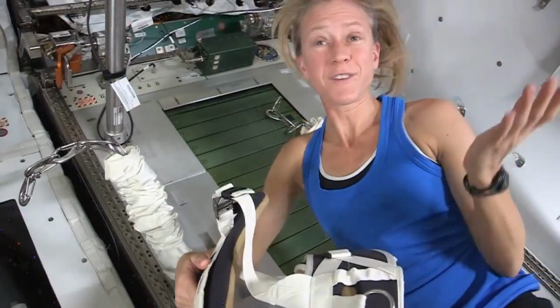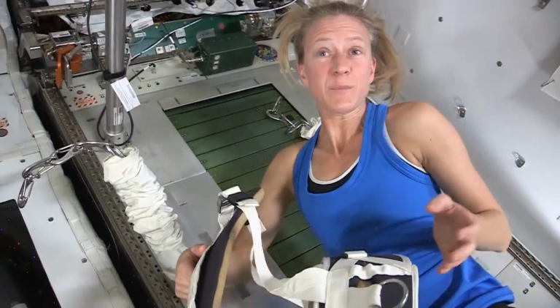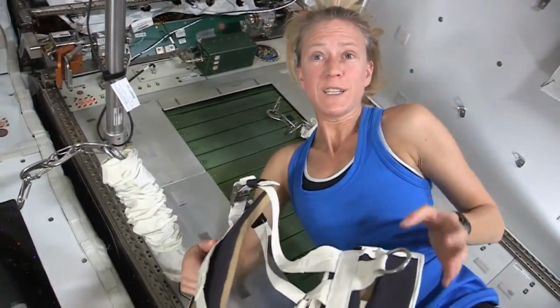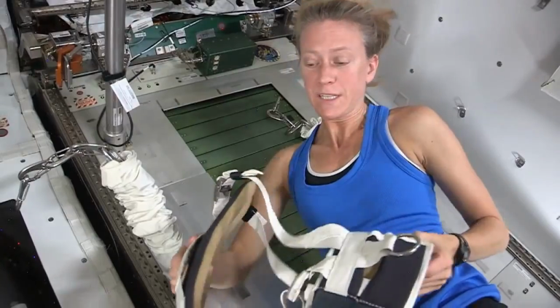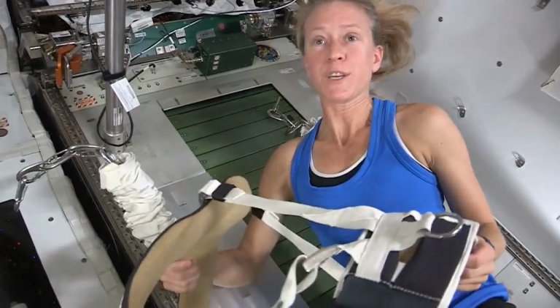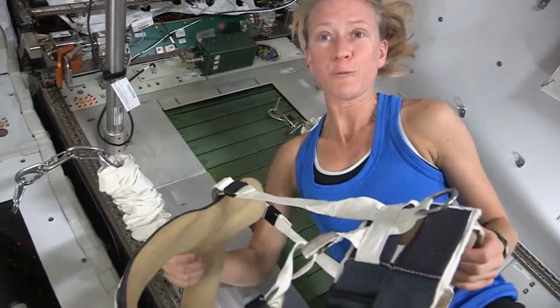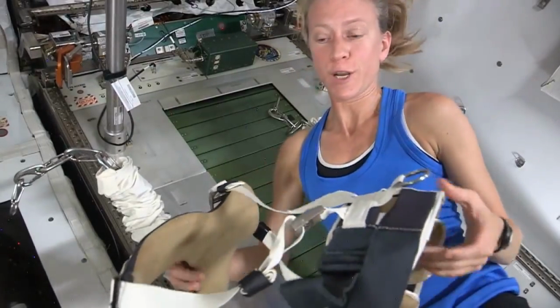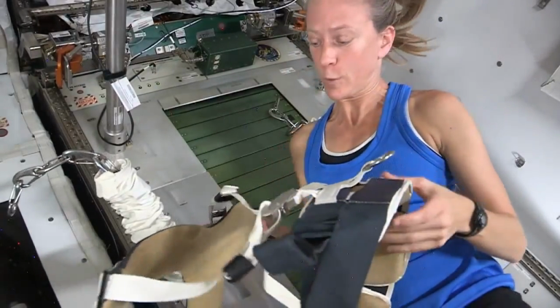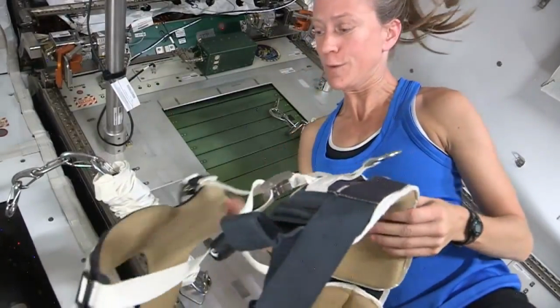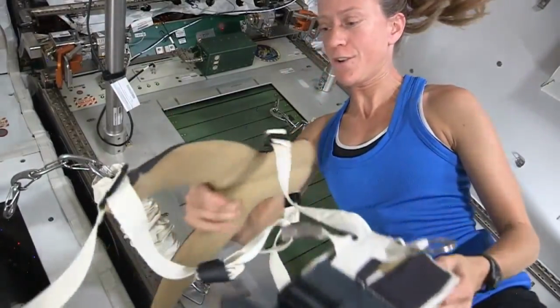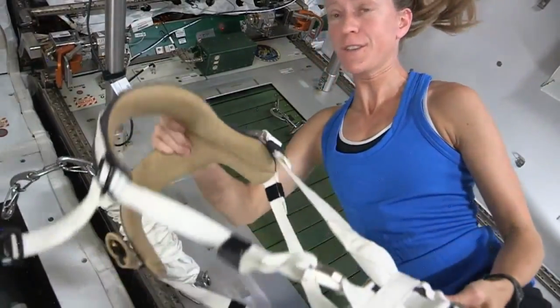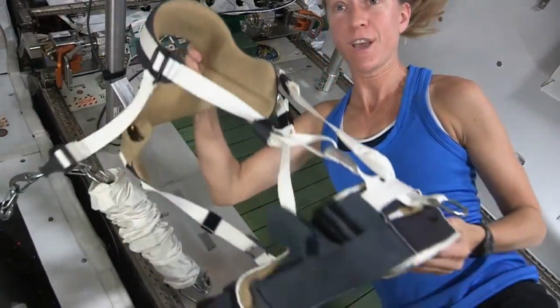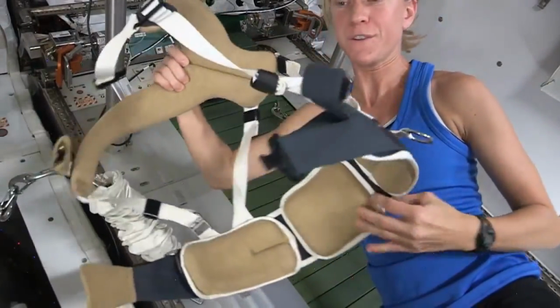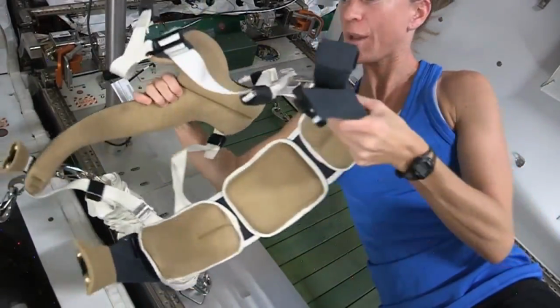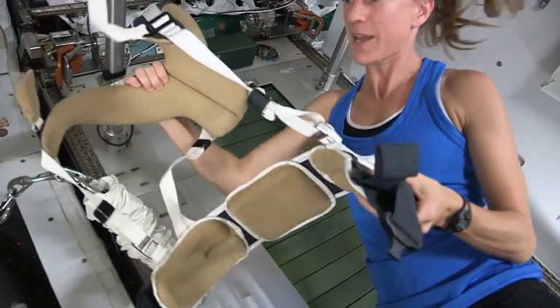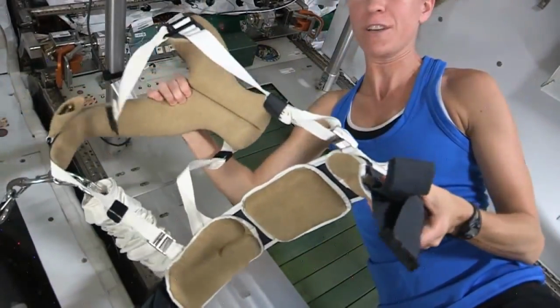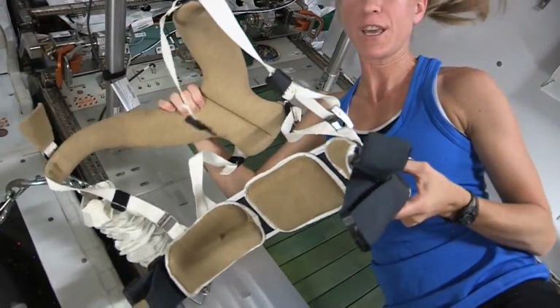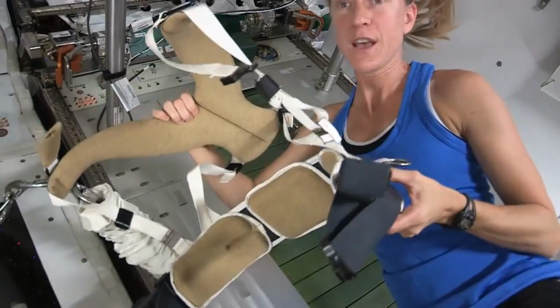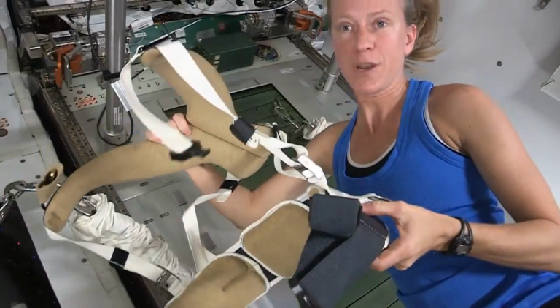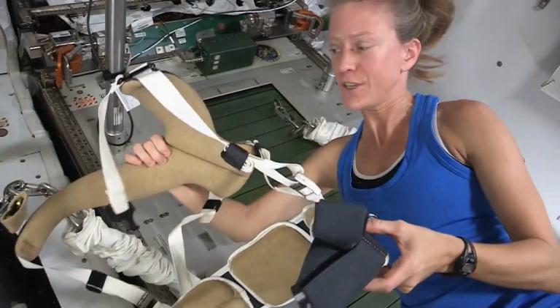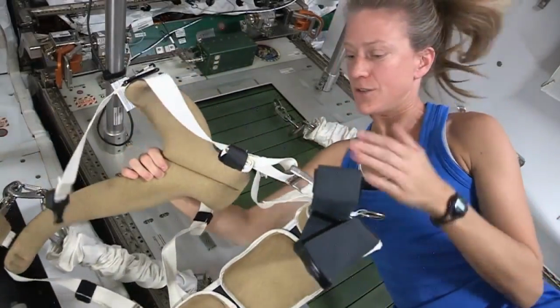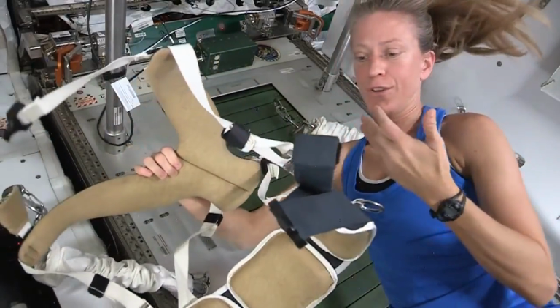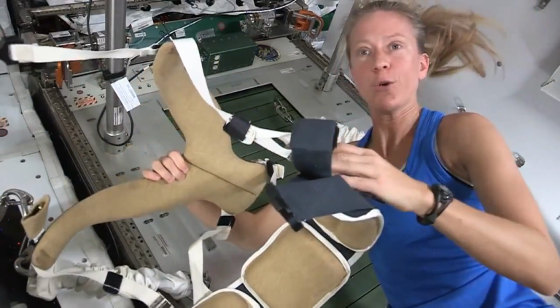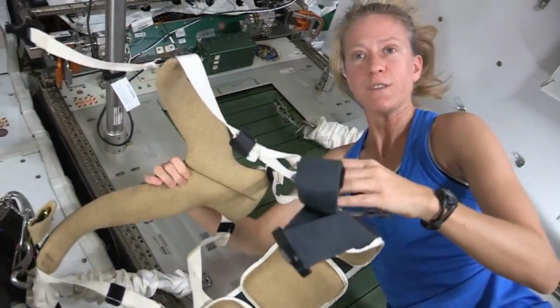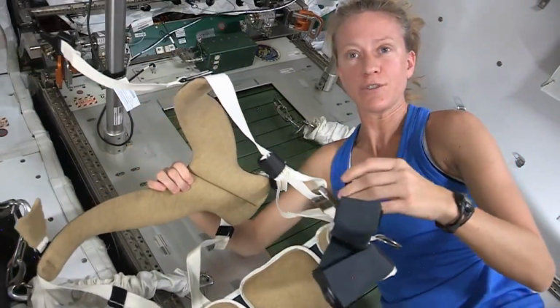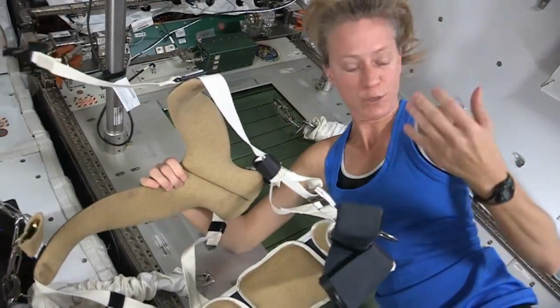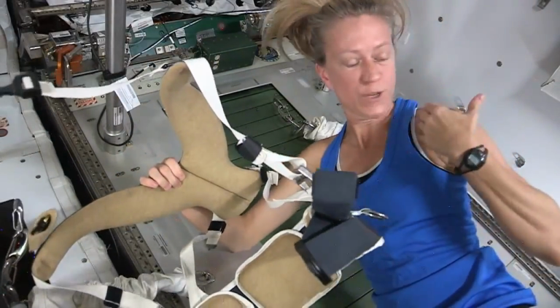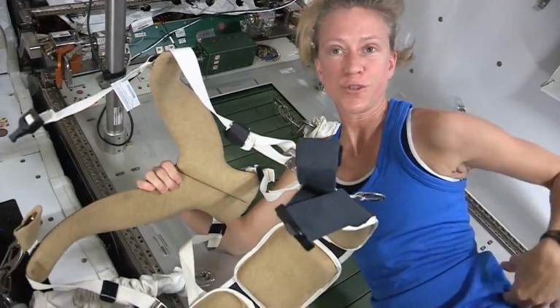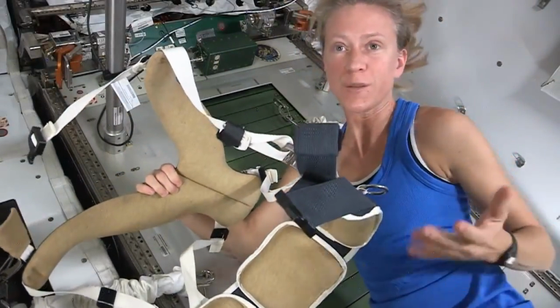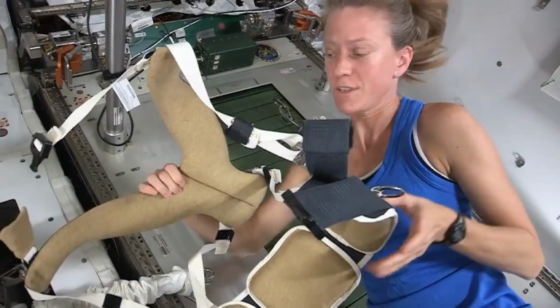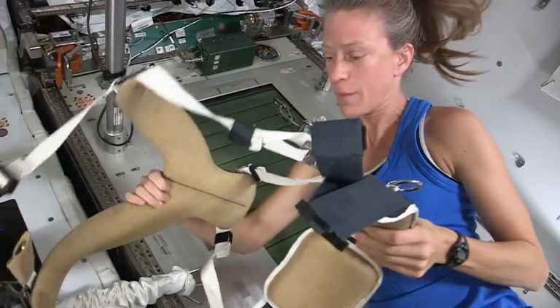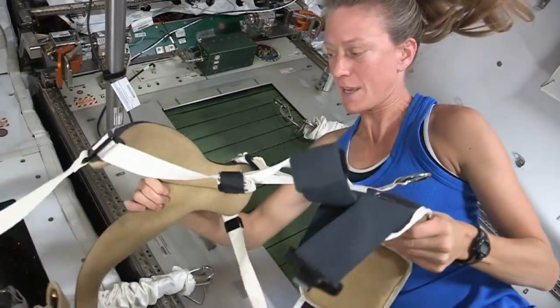Obviously, in space, we need something to keep us on the ground when we're running. What we use is a harness, which is very much like a backpacking harness. The straps are adjusted so that the load is evenly distributed between your shoulders and your hips, just as if you were backpacking.